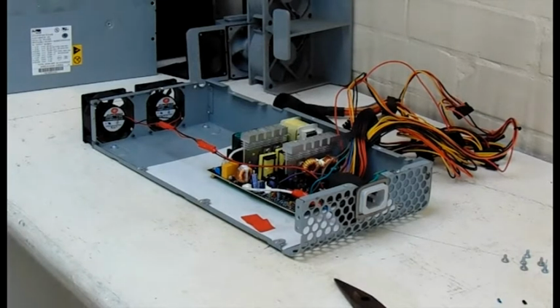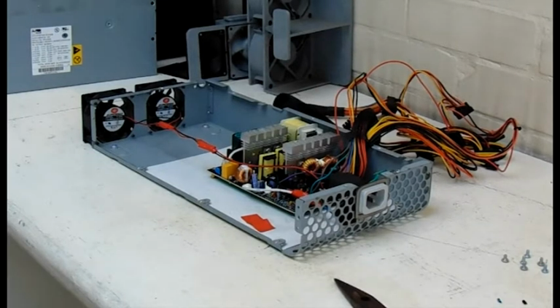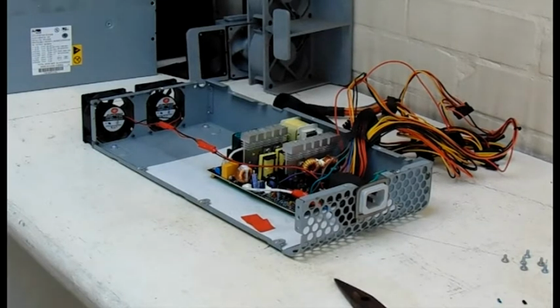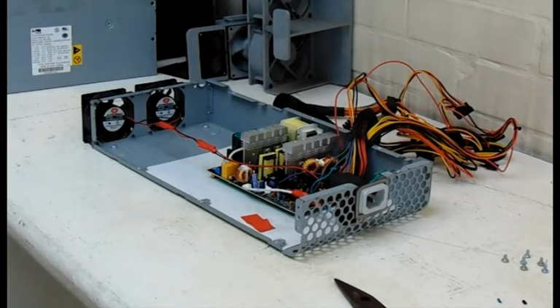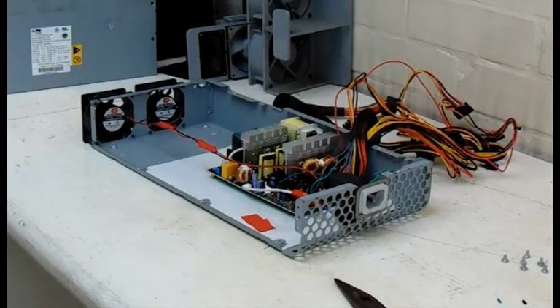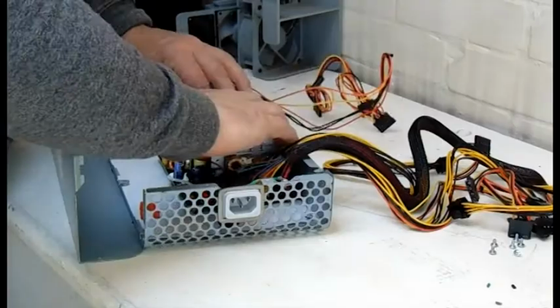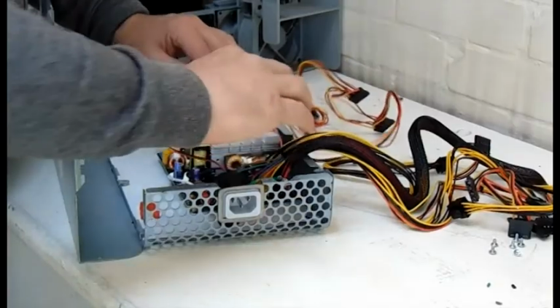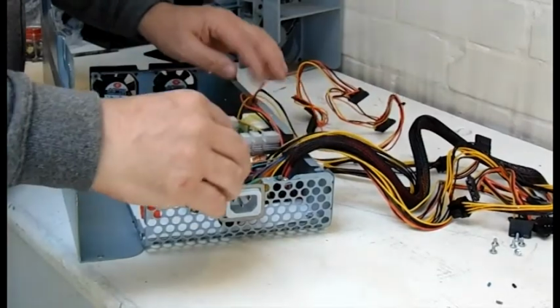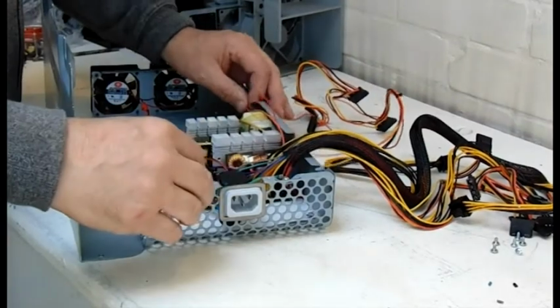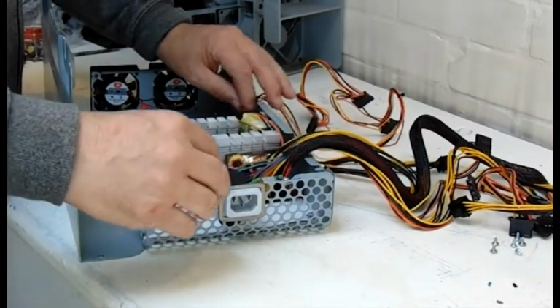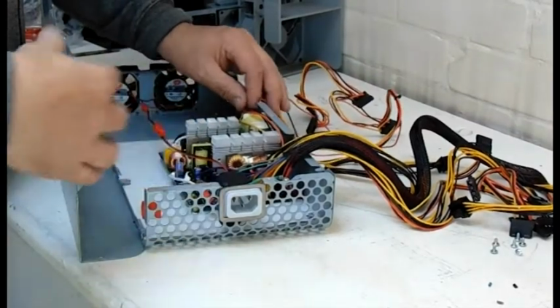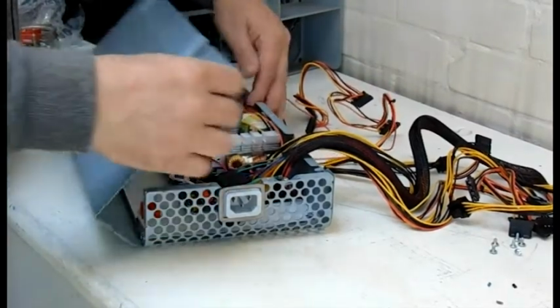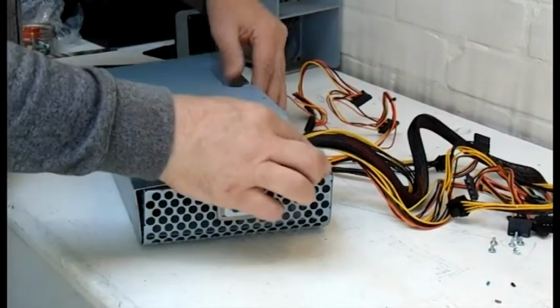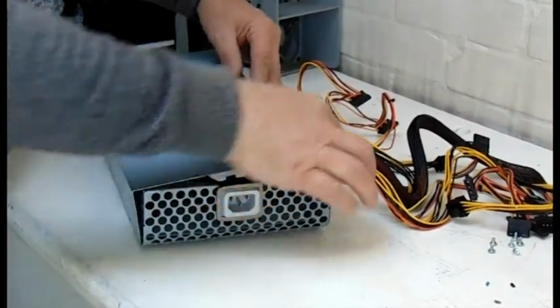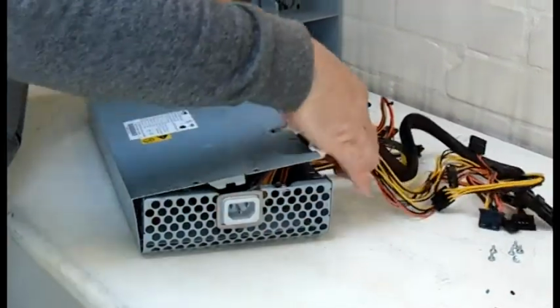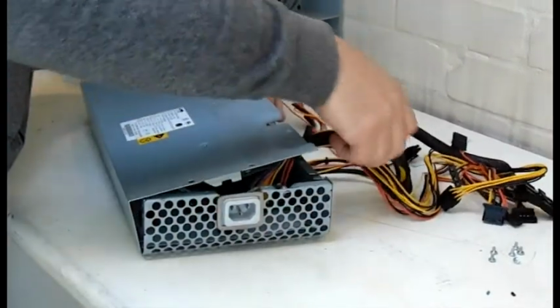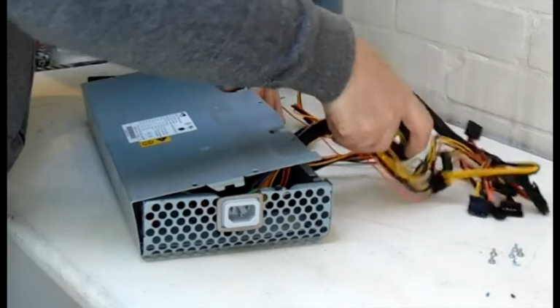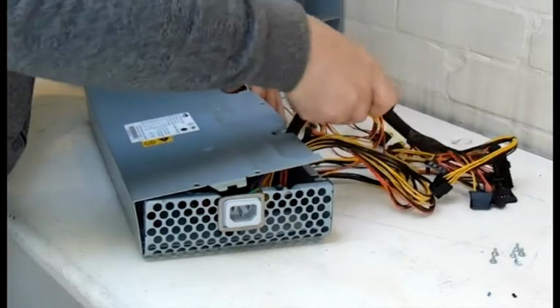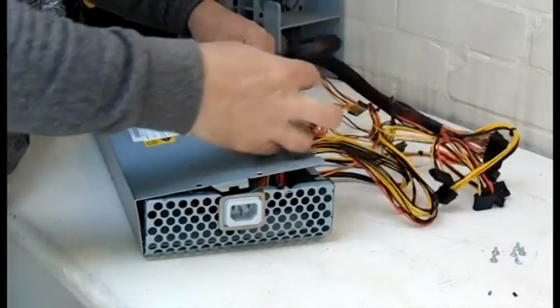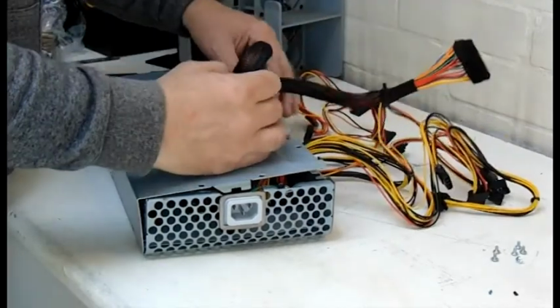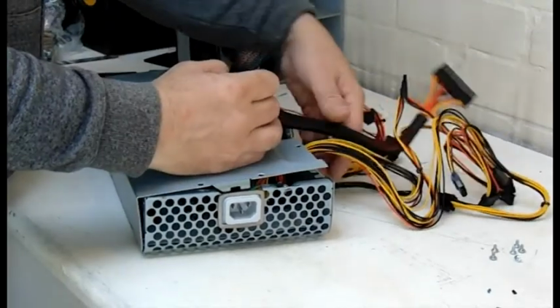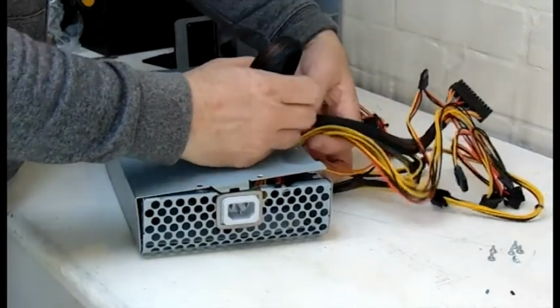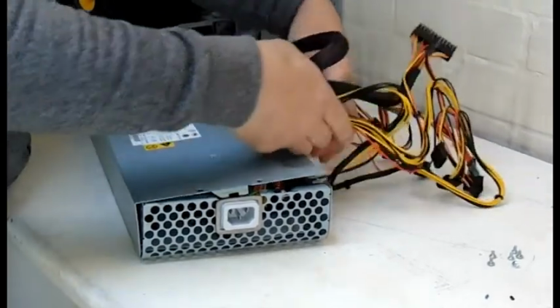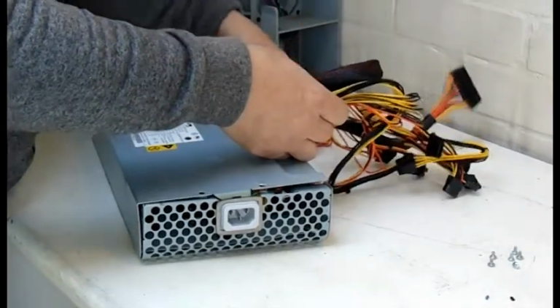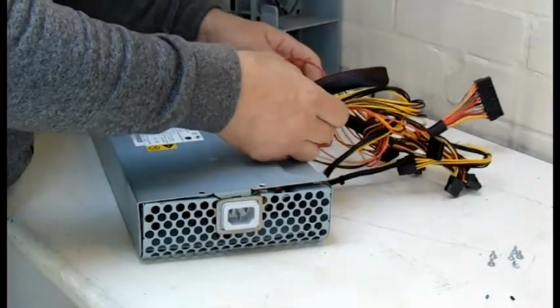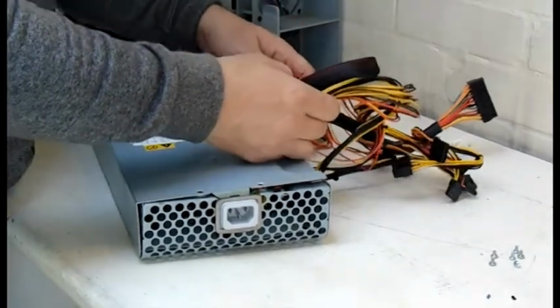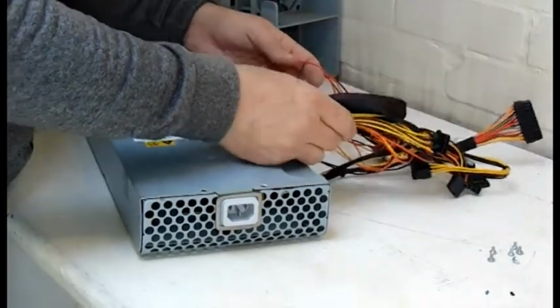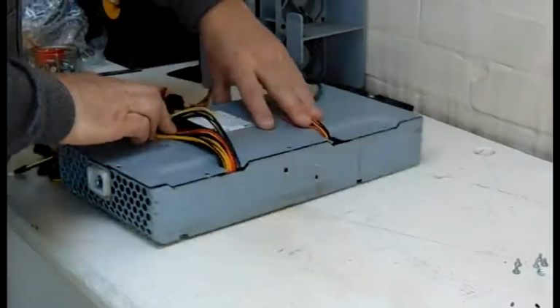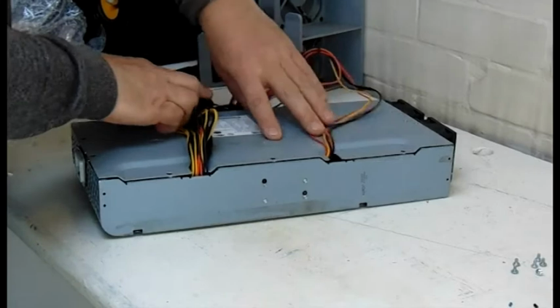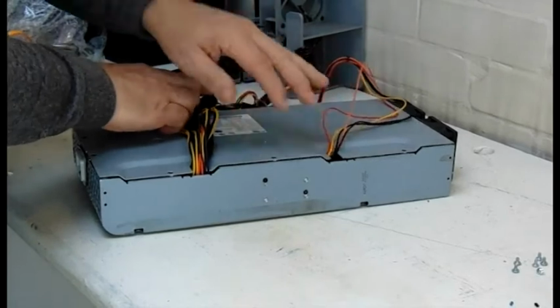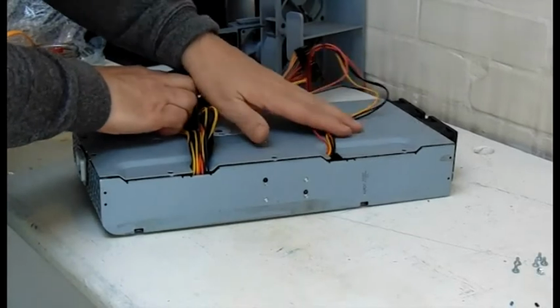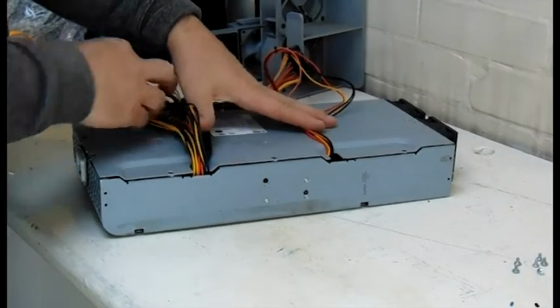Here you see the whole job finished. Now it's just a case of positioning my PC cables where I want them, through the outlet holes of the power supply case.